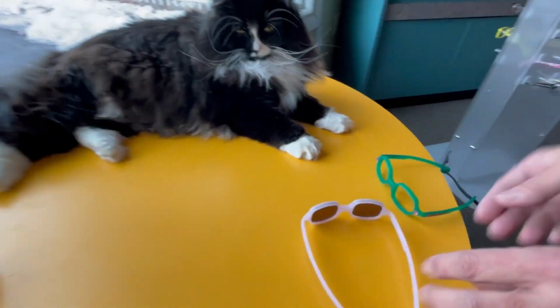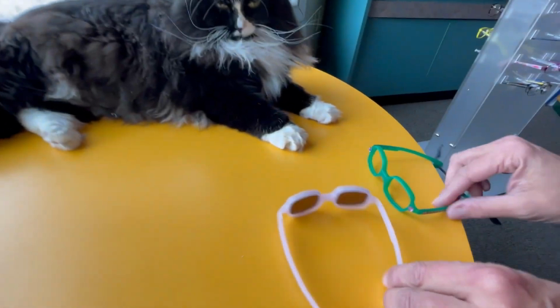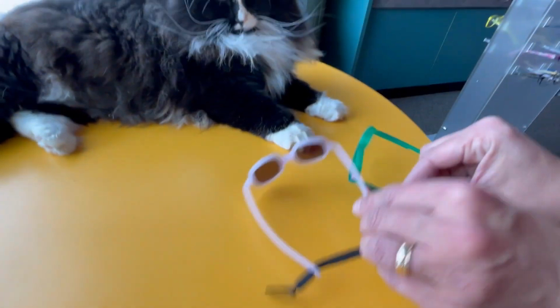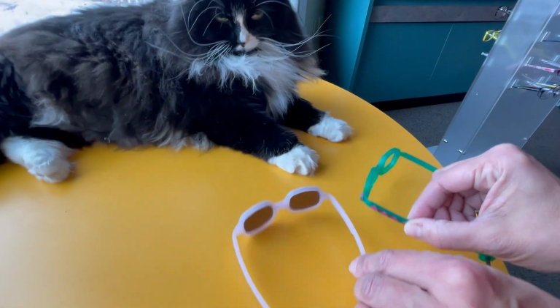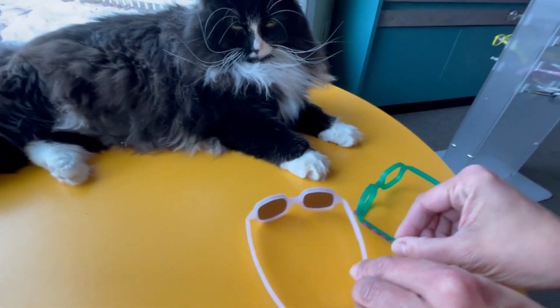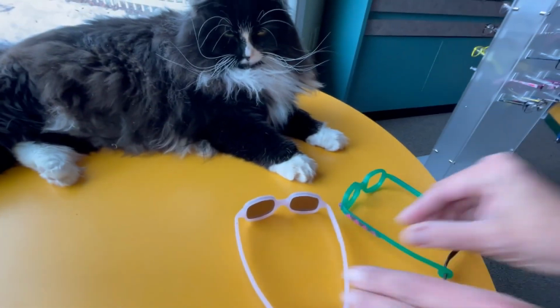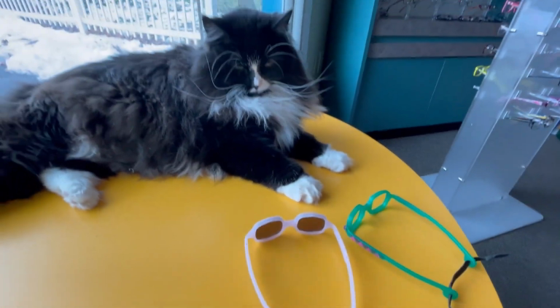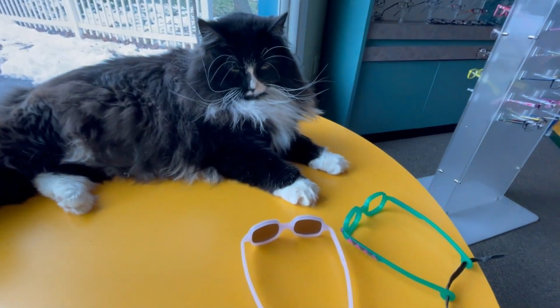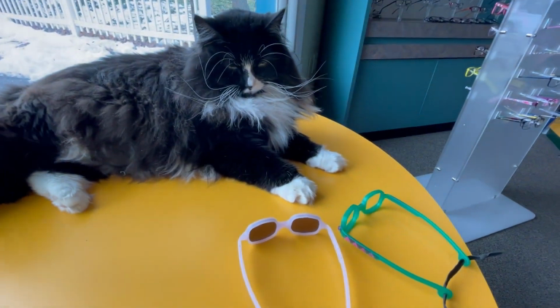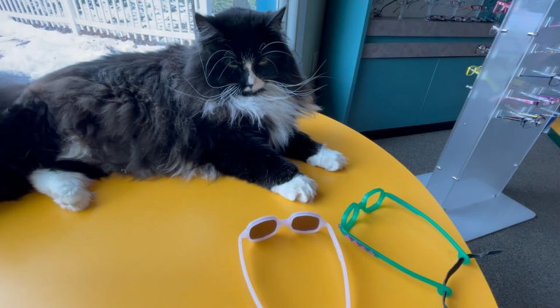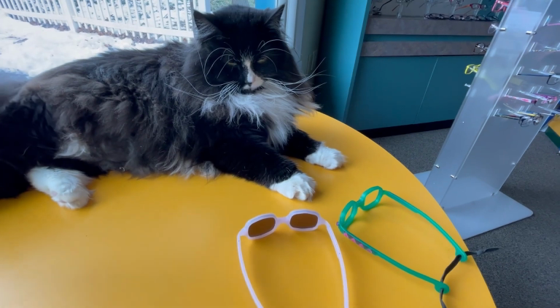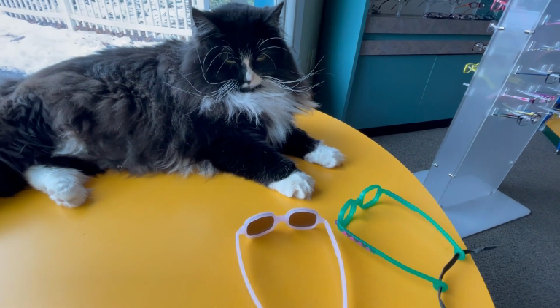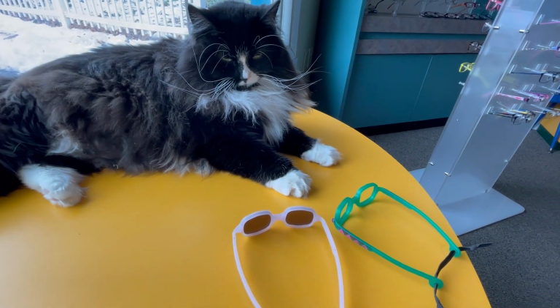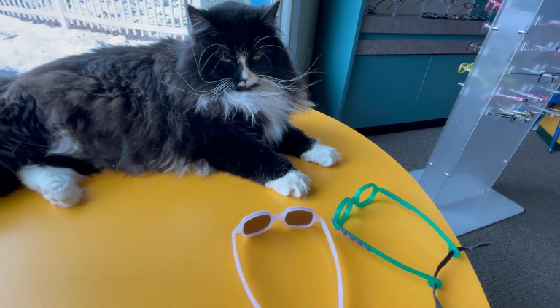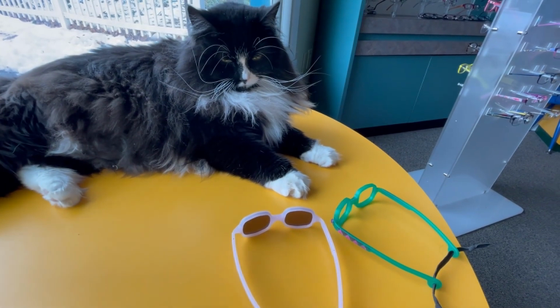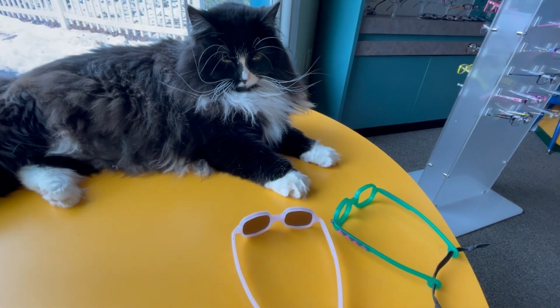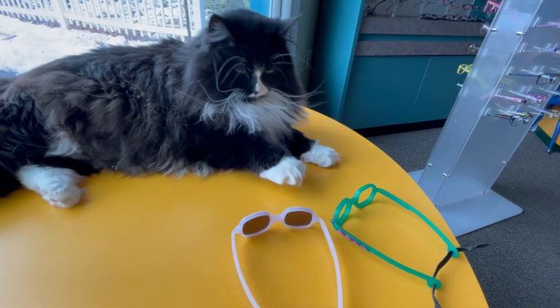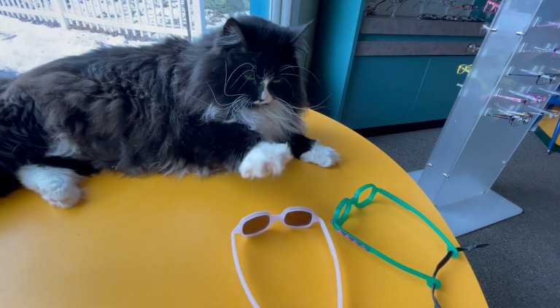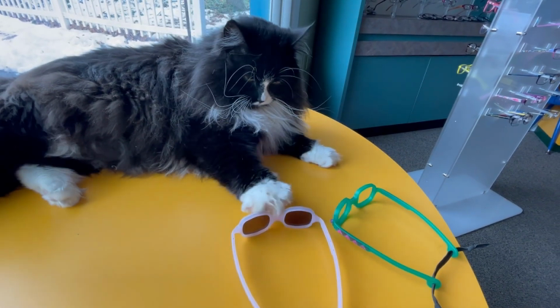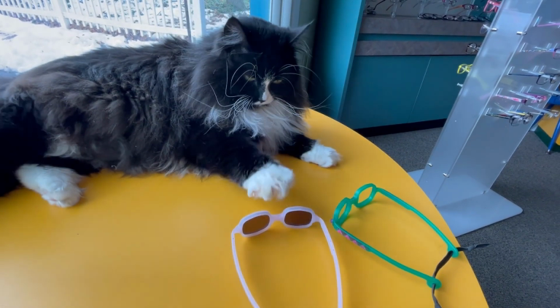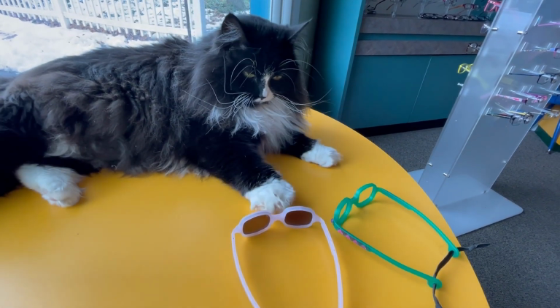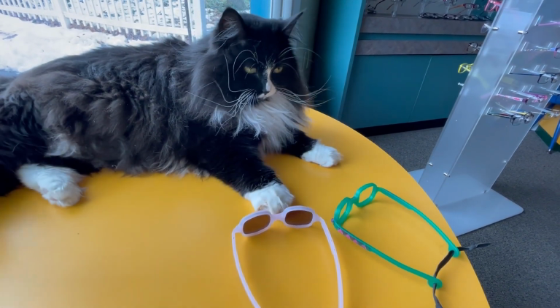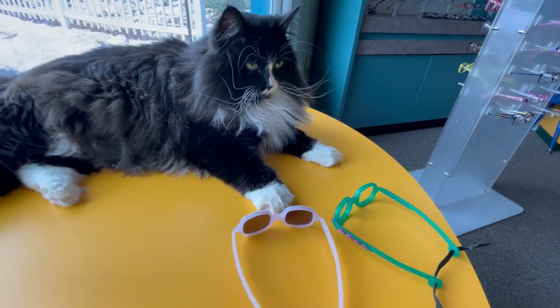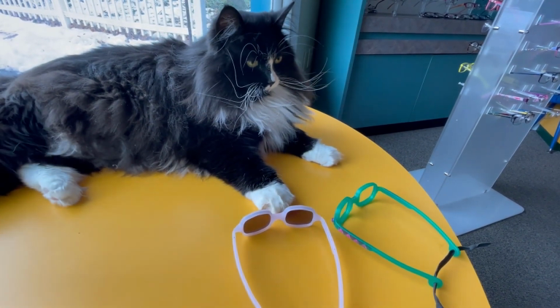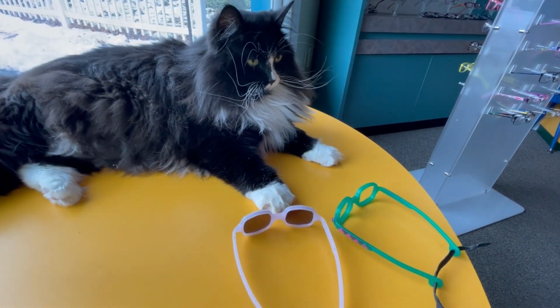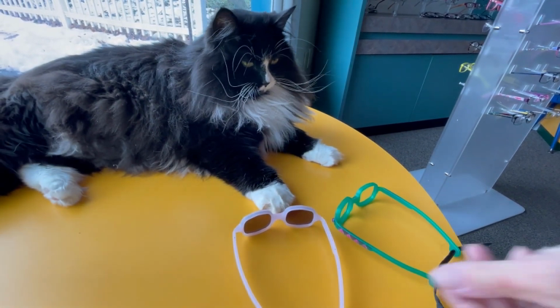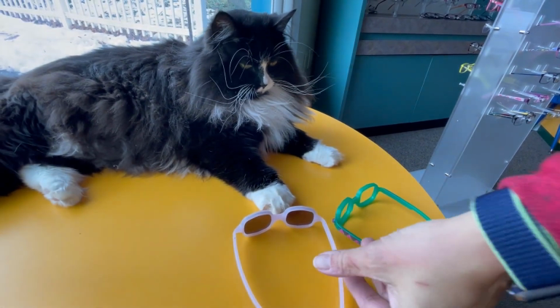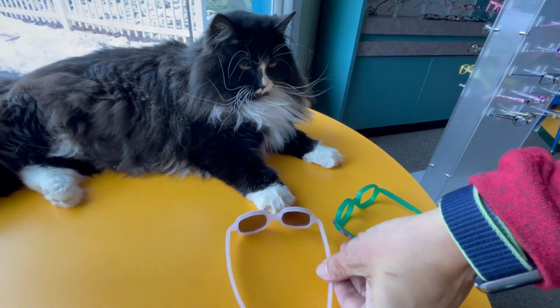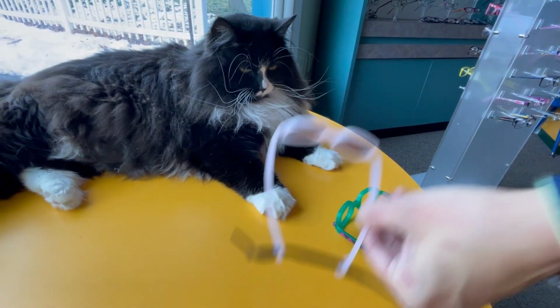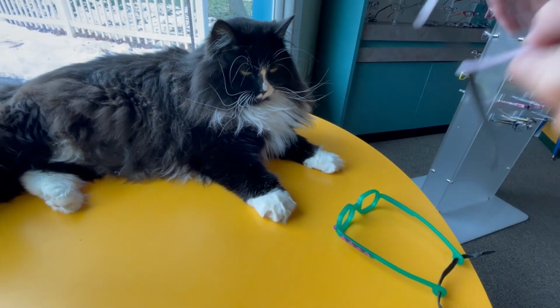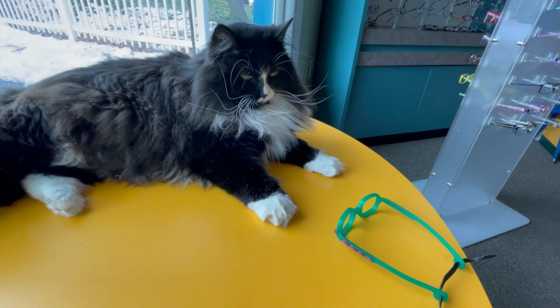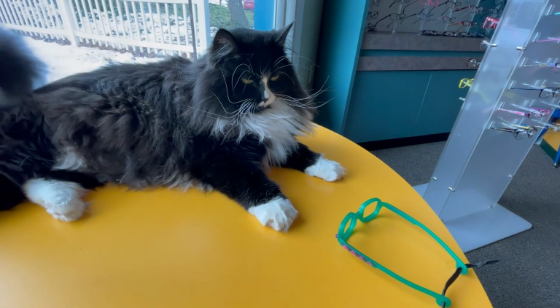Which one? This one or this one? Which one, Truffles? Oh, you like the color blindness ones. We can put those back on.